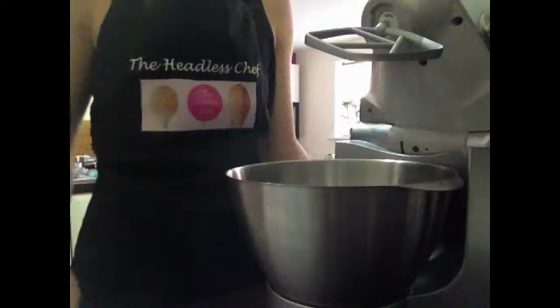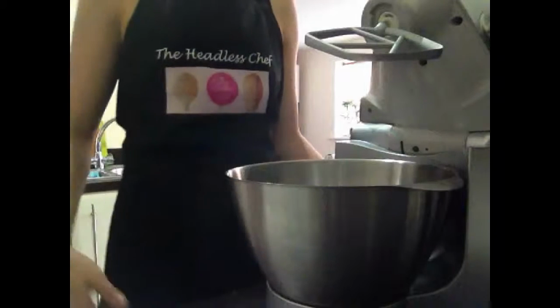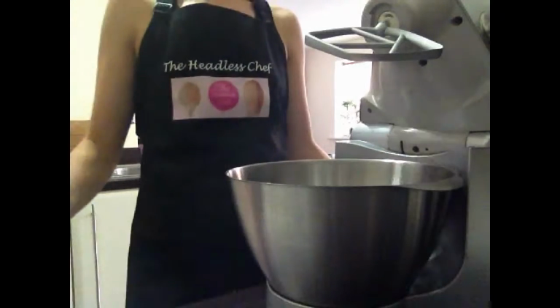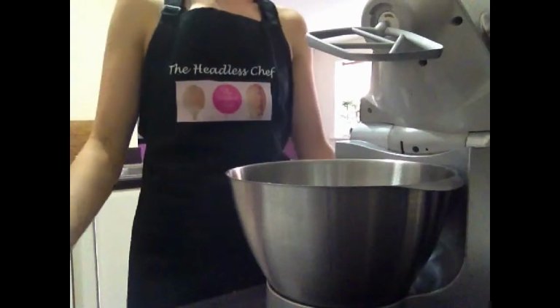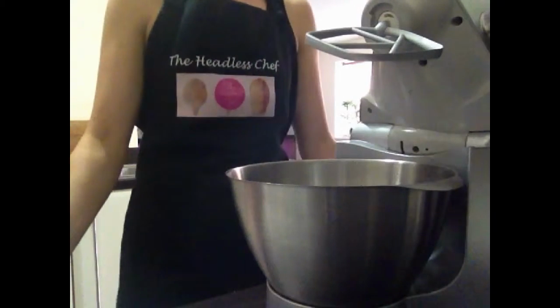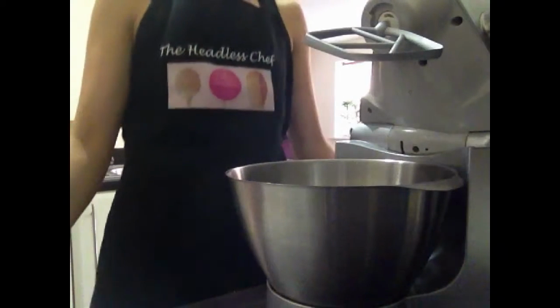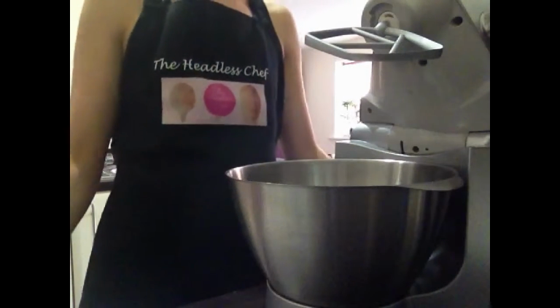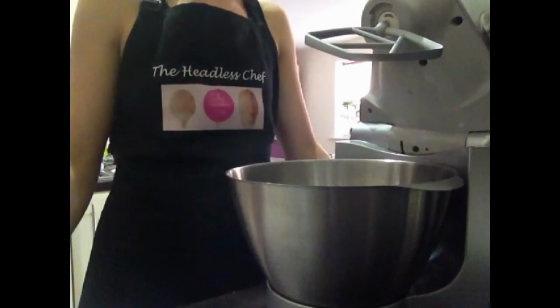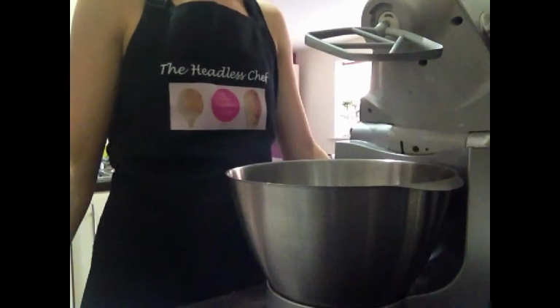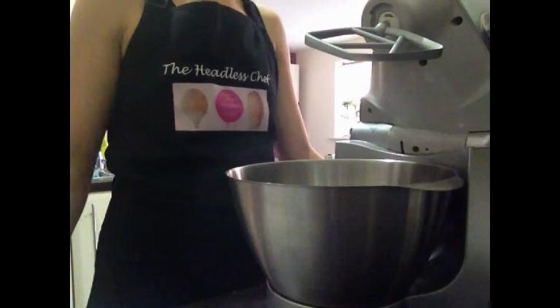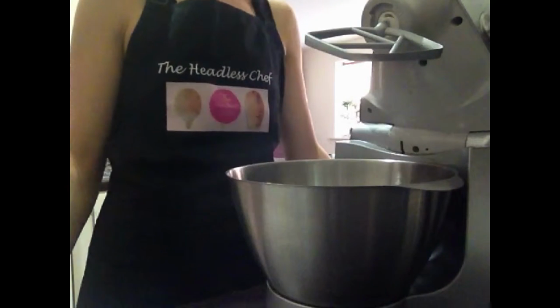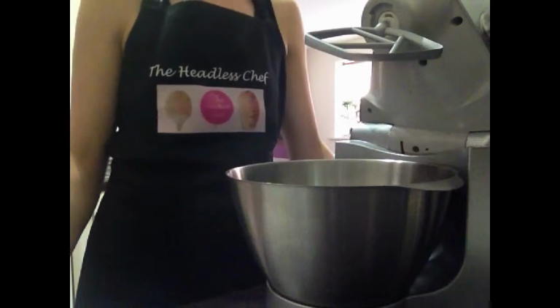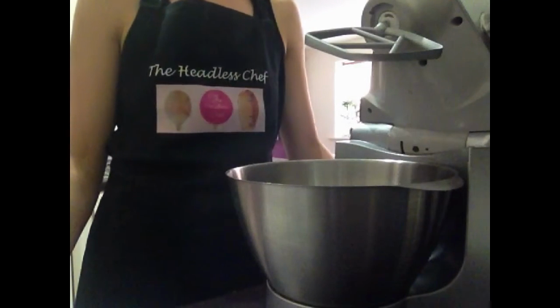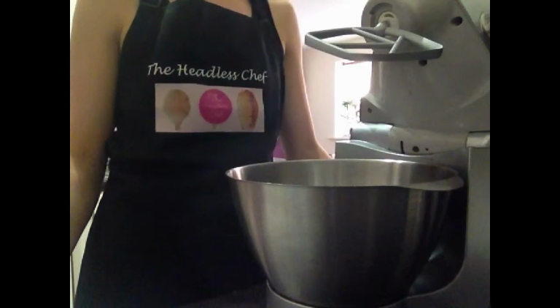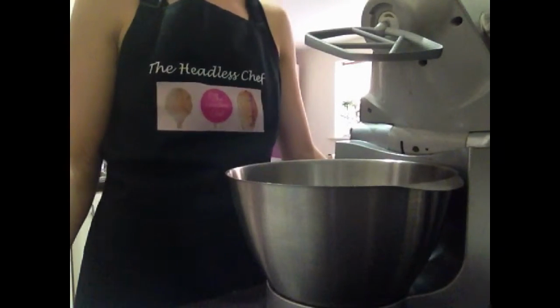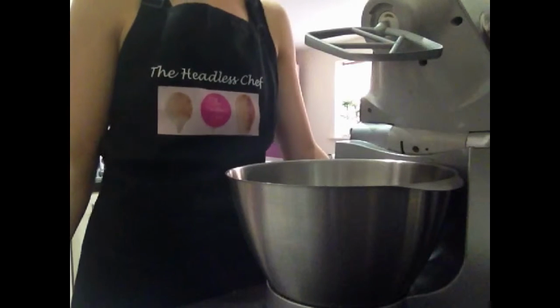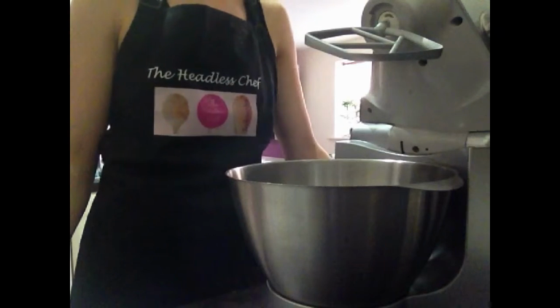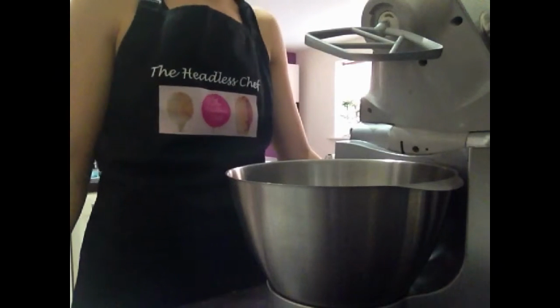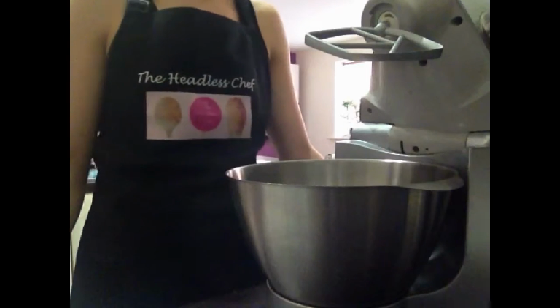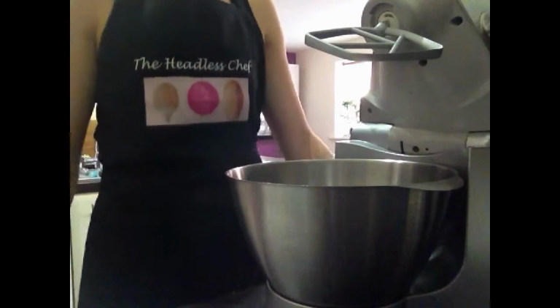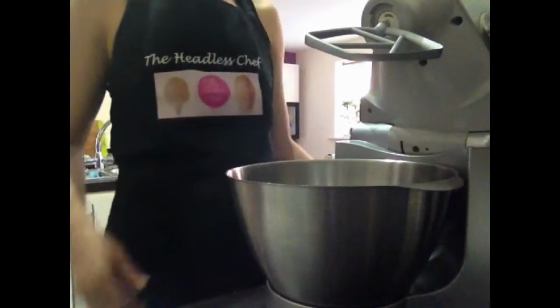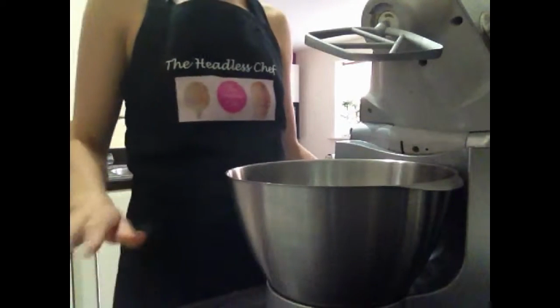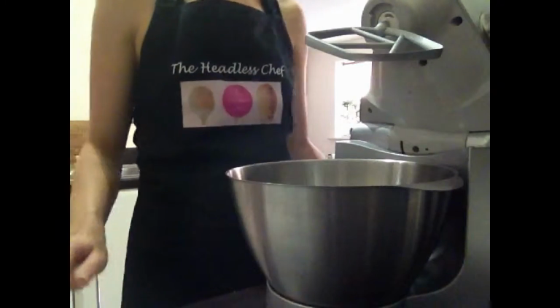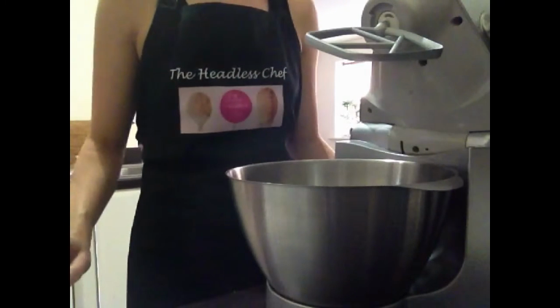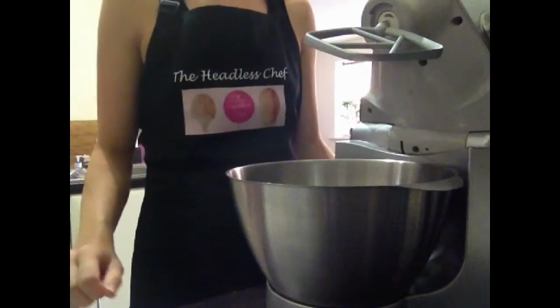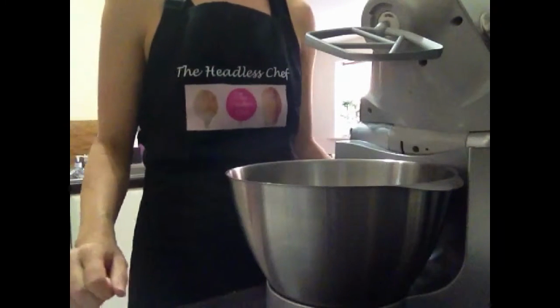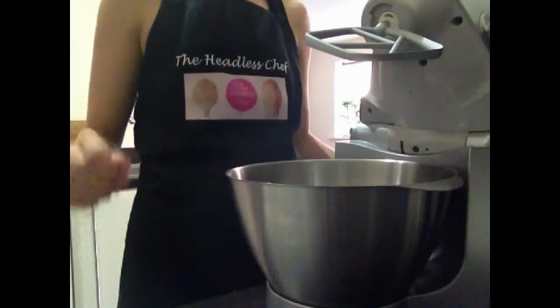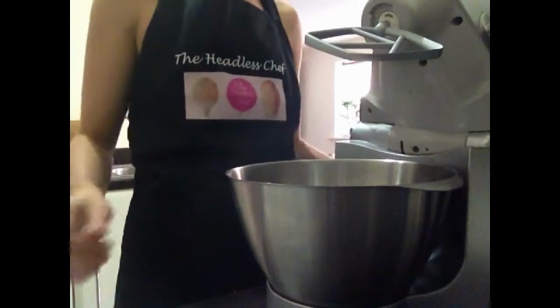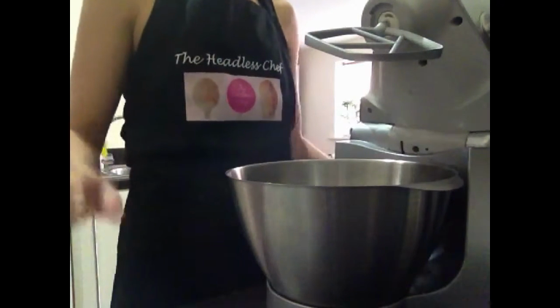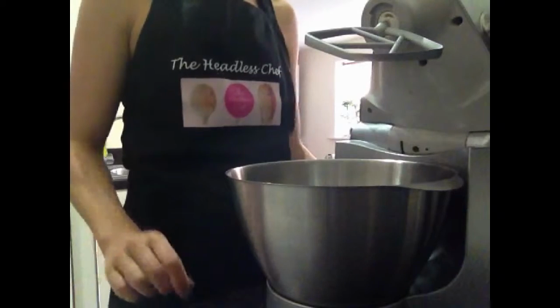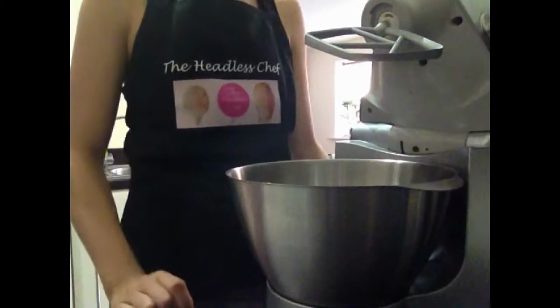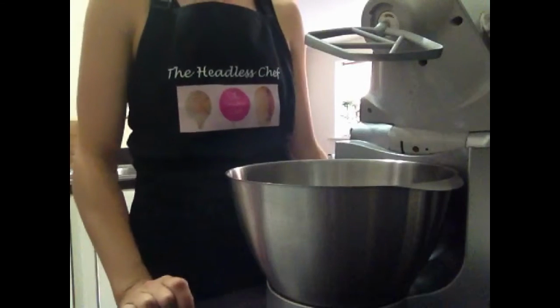Hi there! Today I will show you how to make coconut white chocolate biscotti. This is the second week on the Bake Off and I'm doing biscotti for the first time.